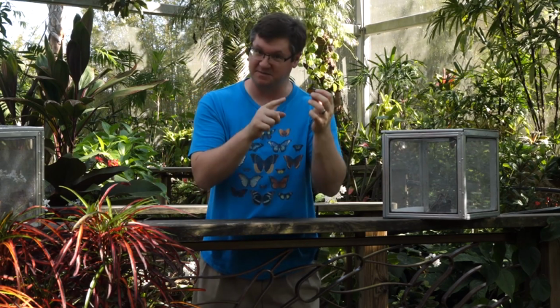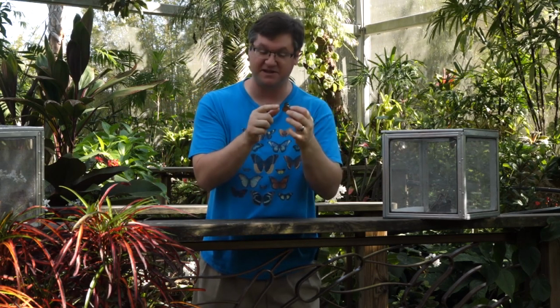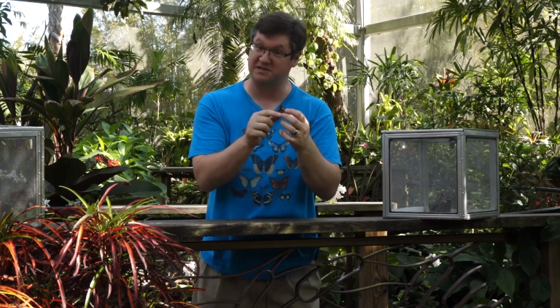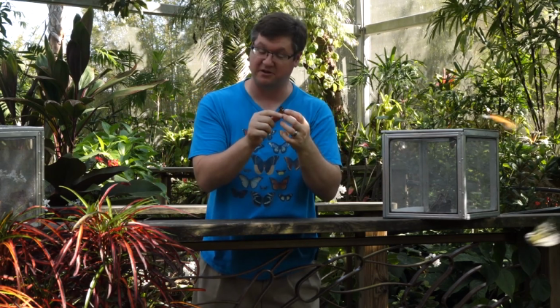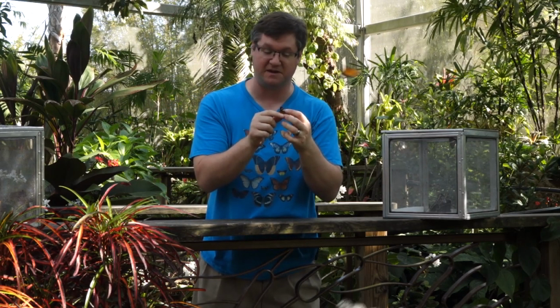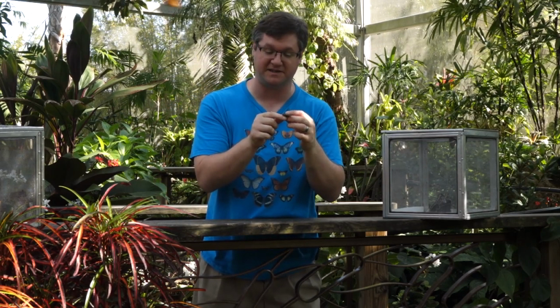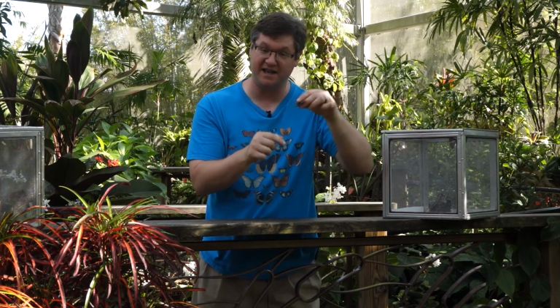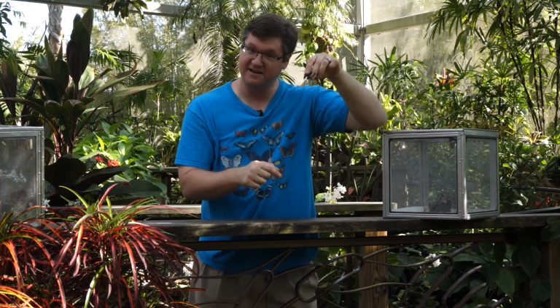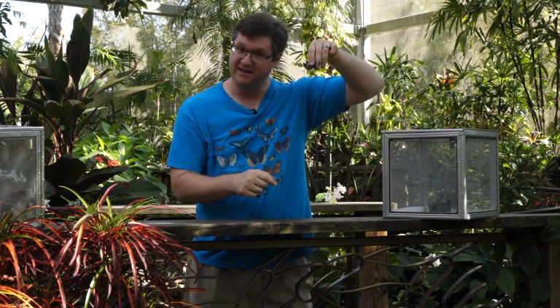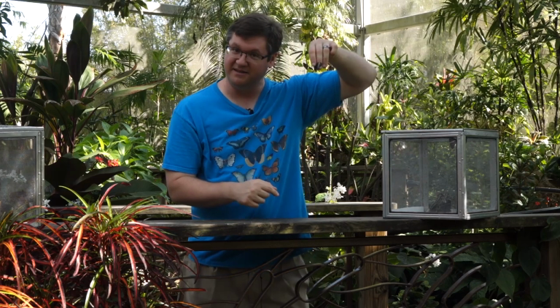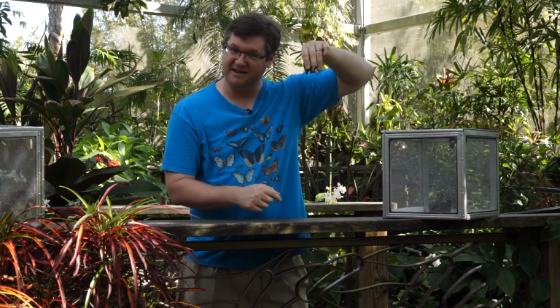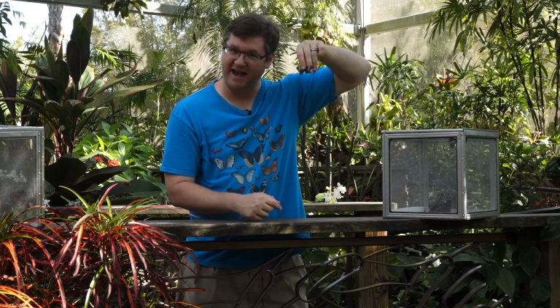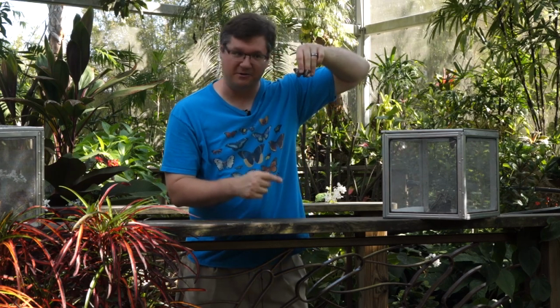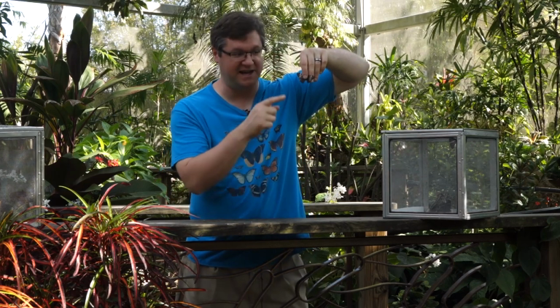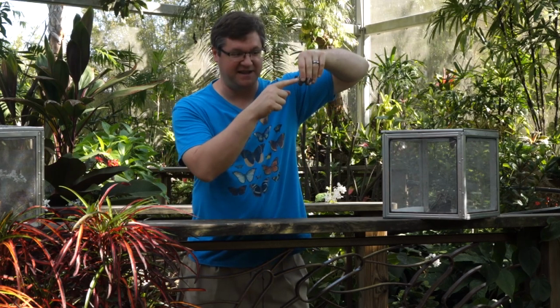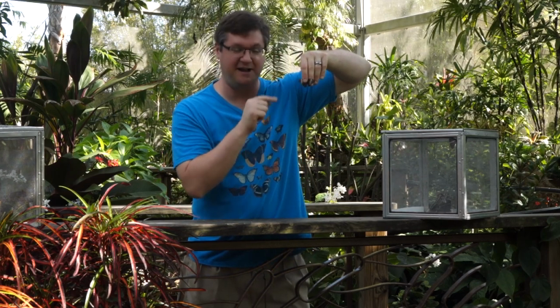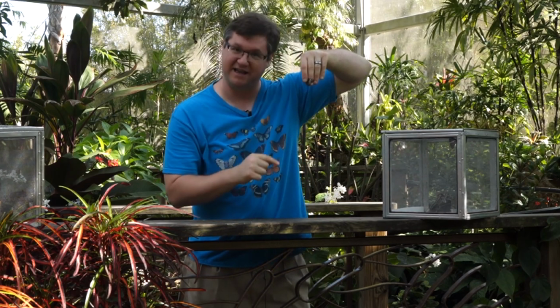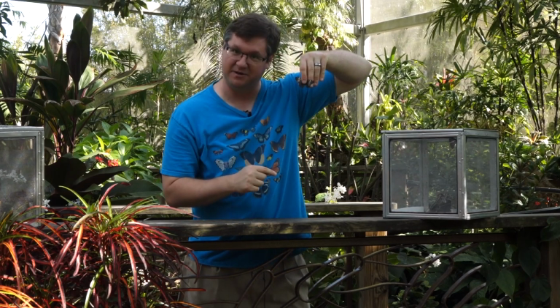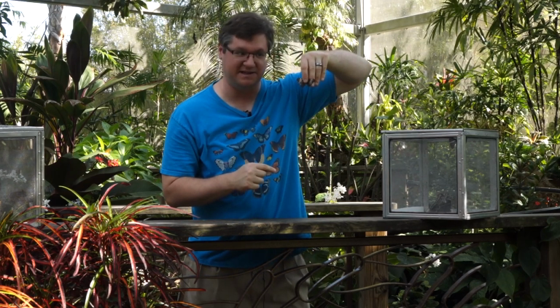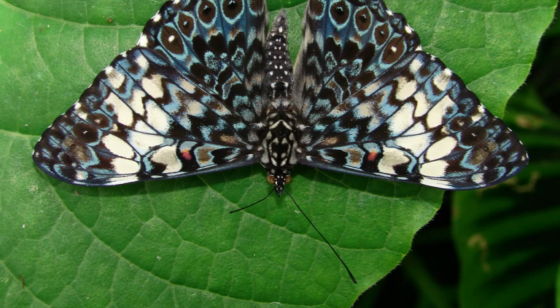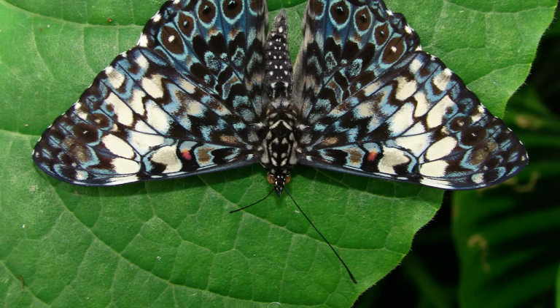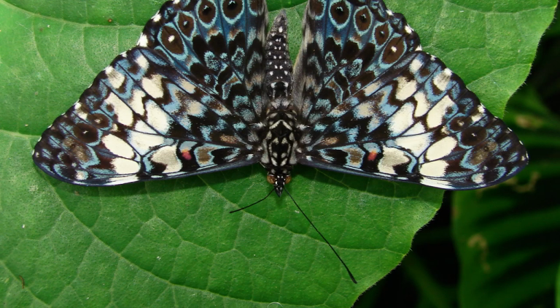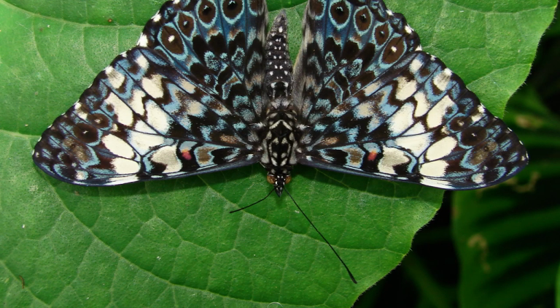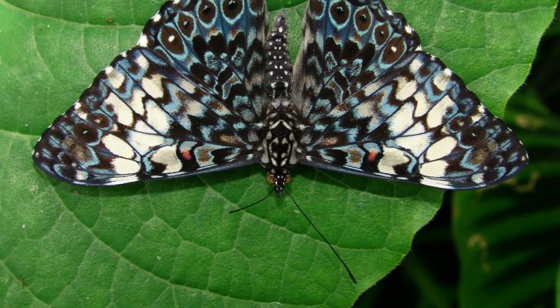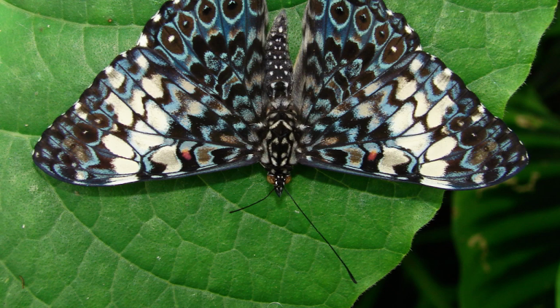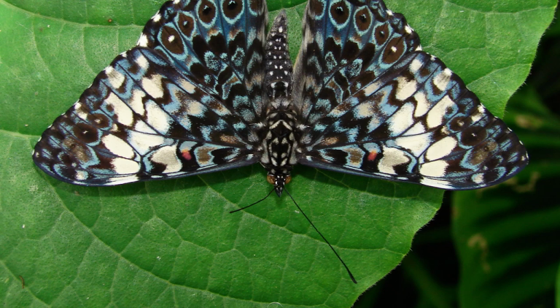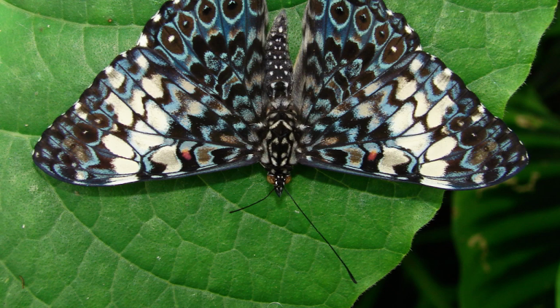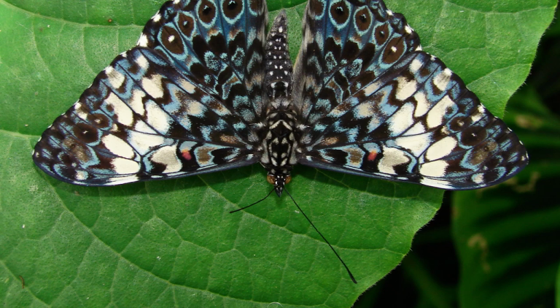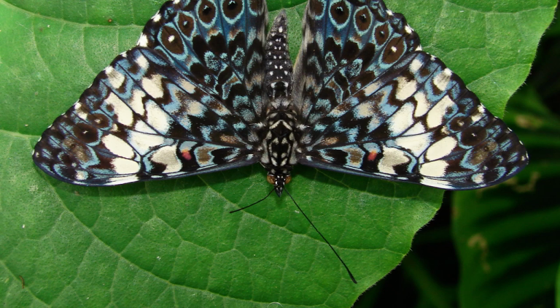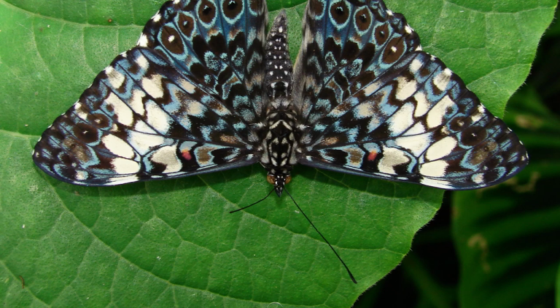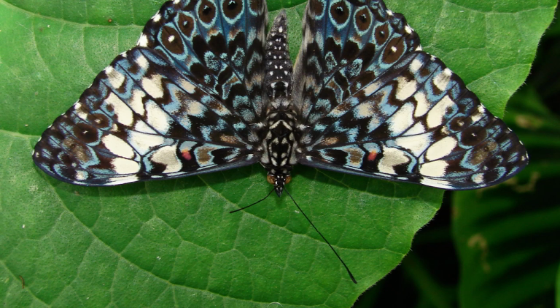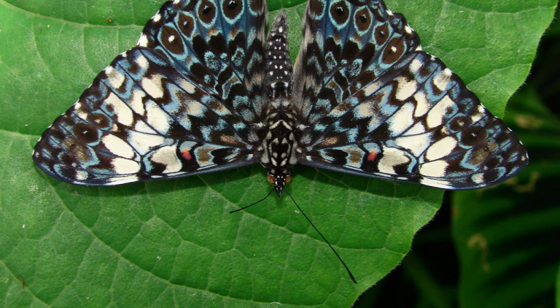But these butterflies almost never close their wings. Instead, they have this kind of calico design on the outside of their wings, and this is how you'll typically see them — resting like this on trees primarily.